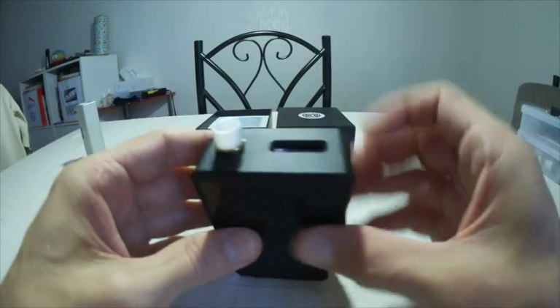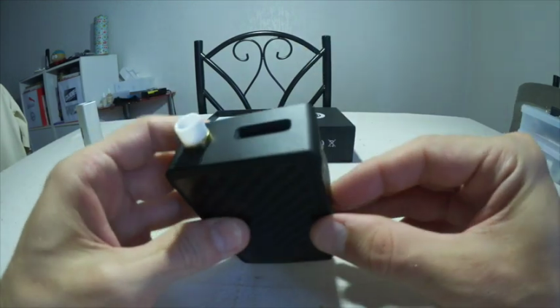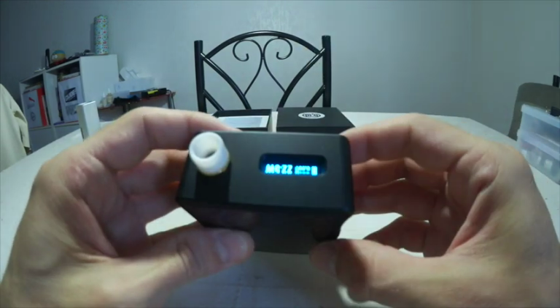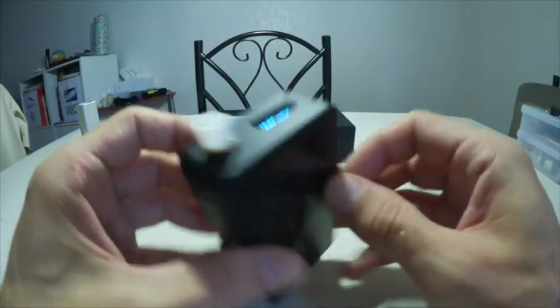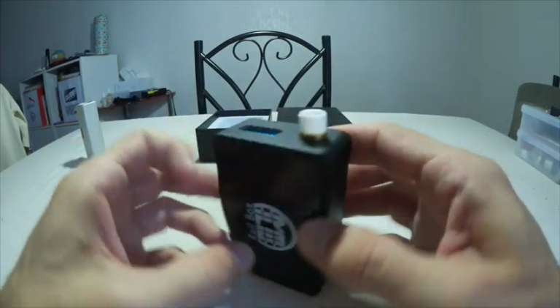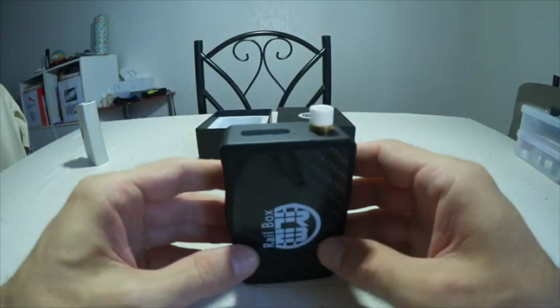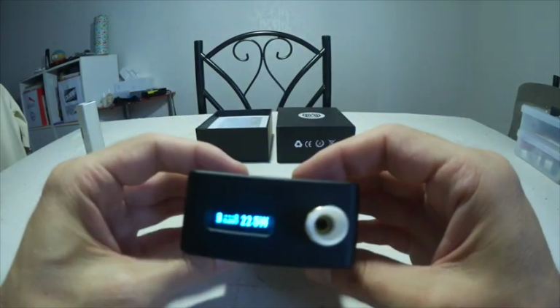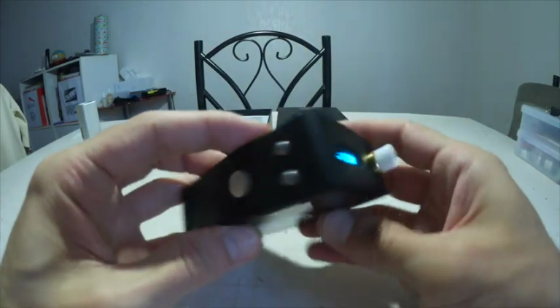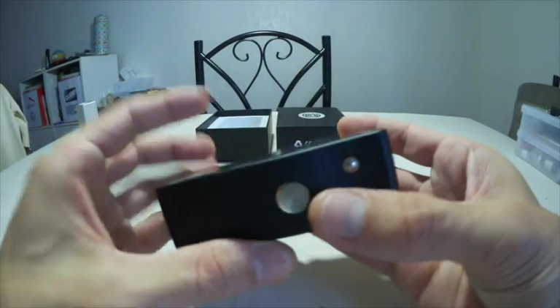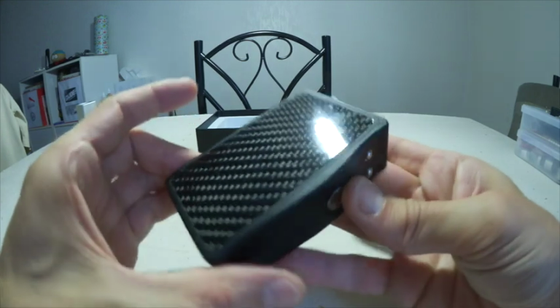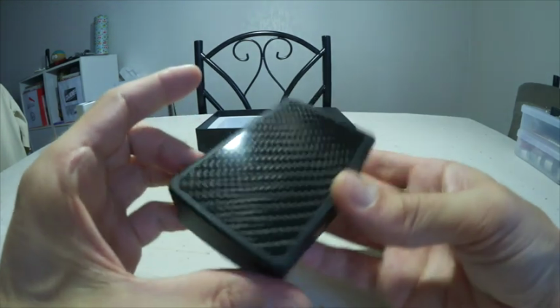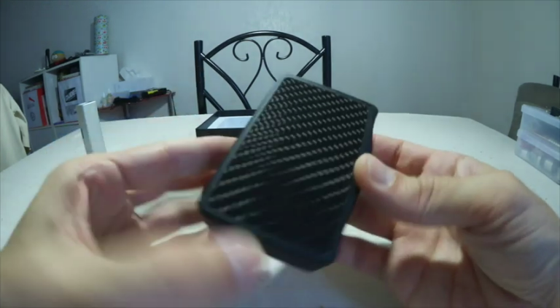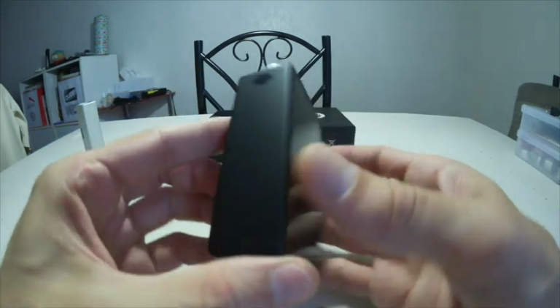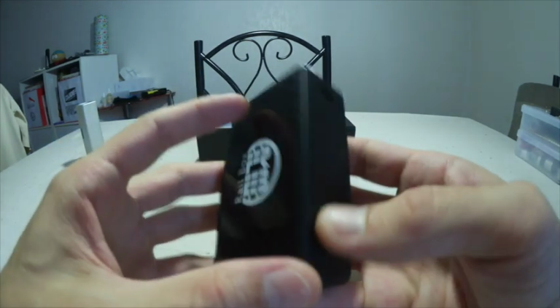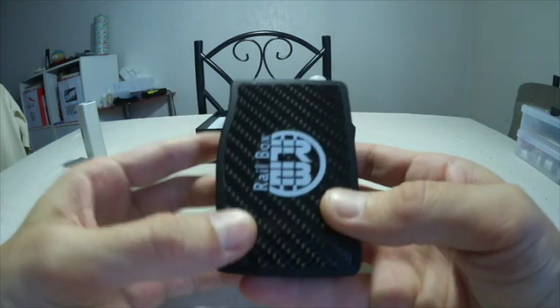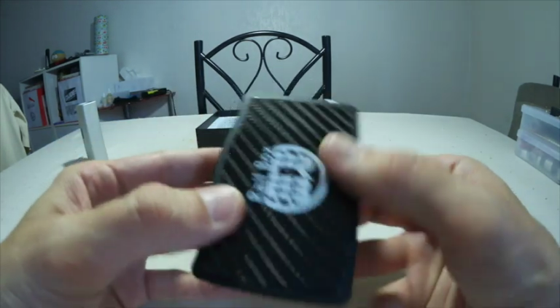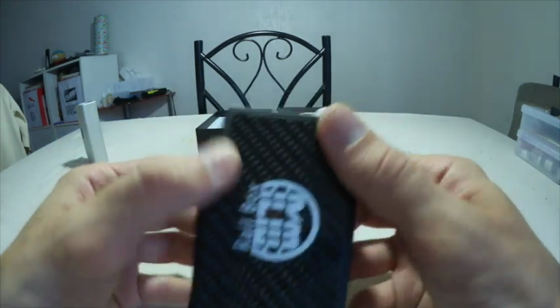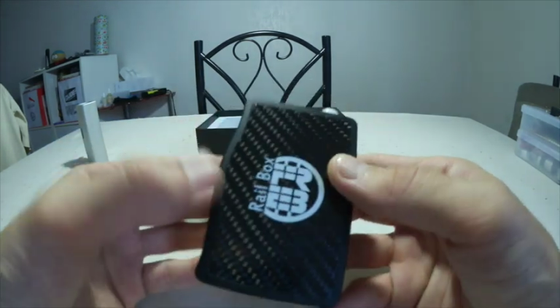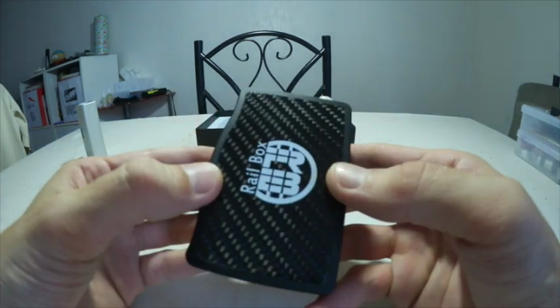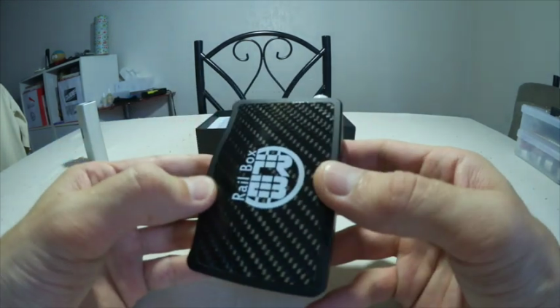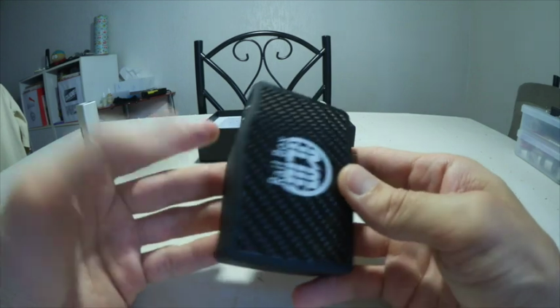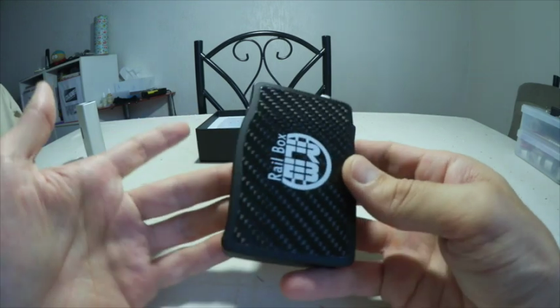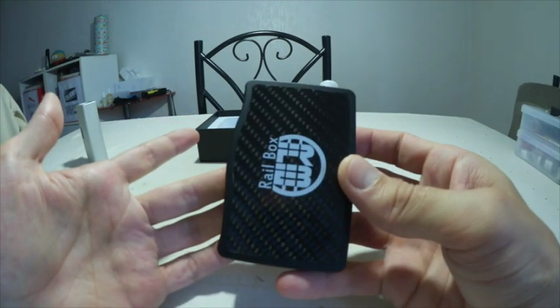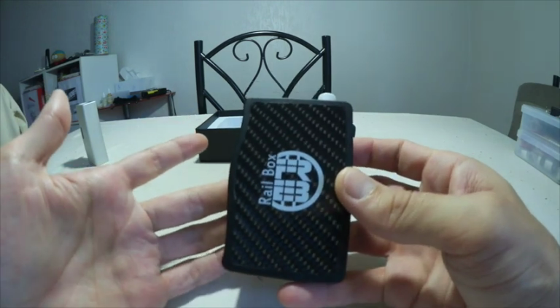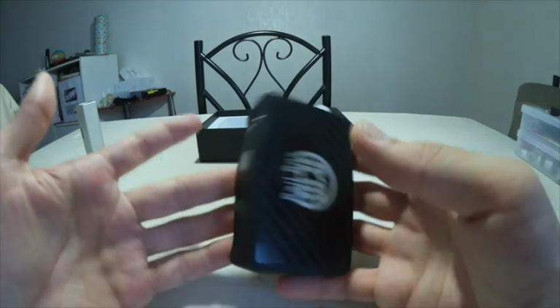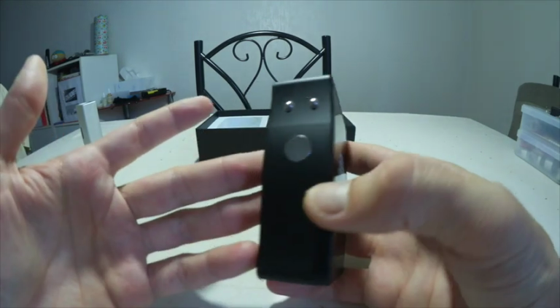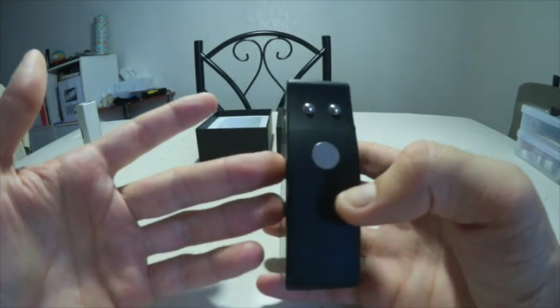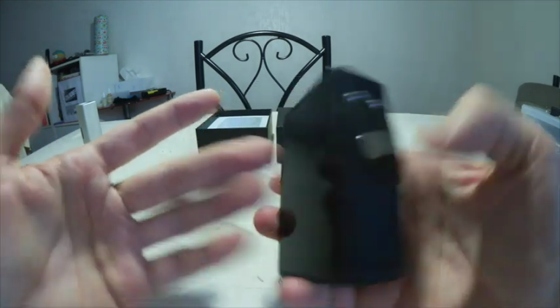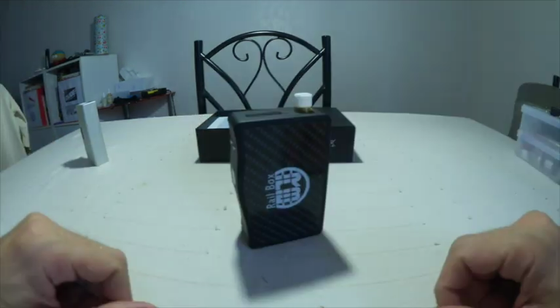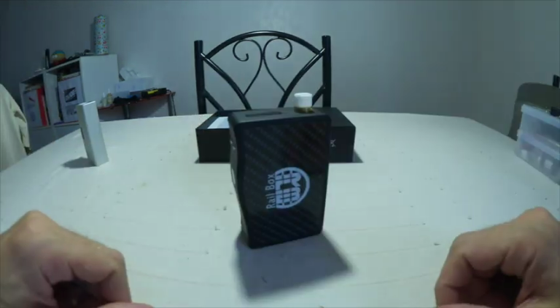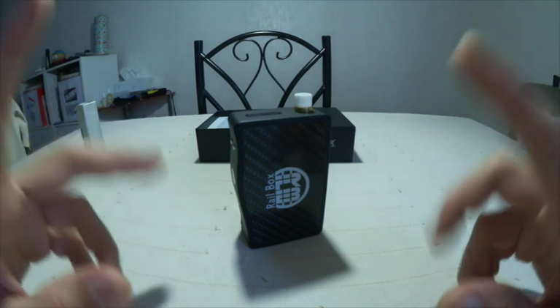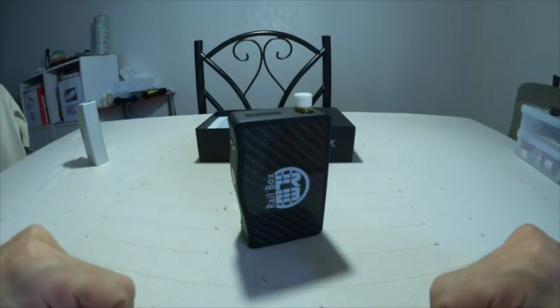Rien à dire. Franchement, un très beau clone. À part ce petit souci de contact, une fois qu'il est réglé, il n'y a plus de problème. Passez une bonne journée.